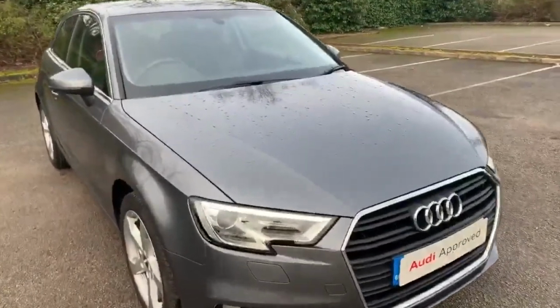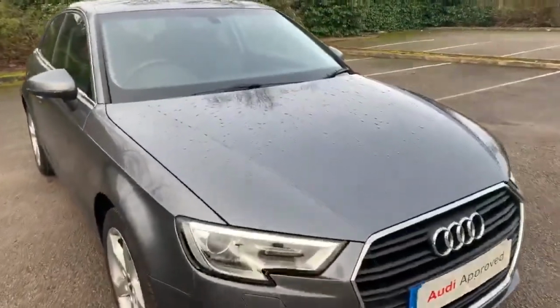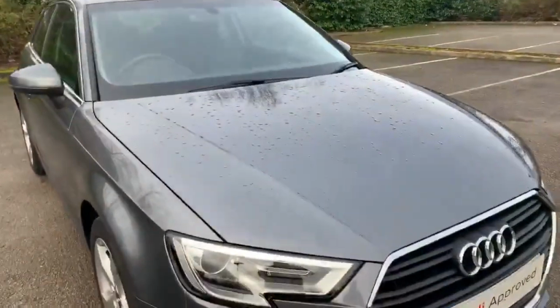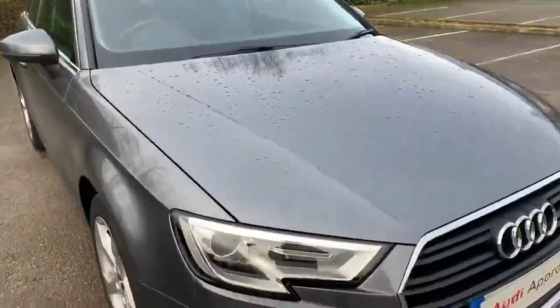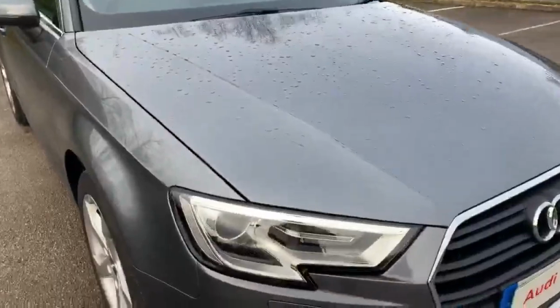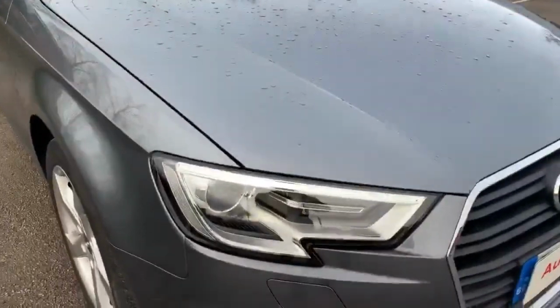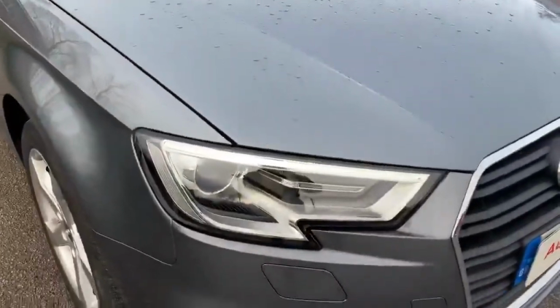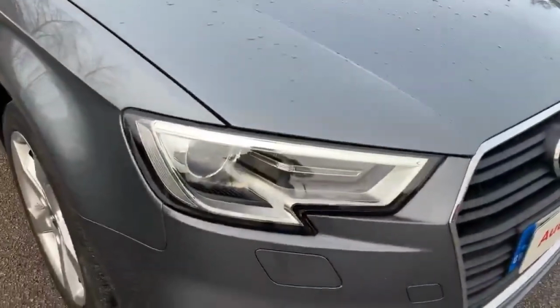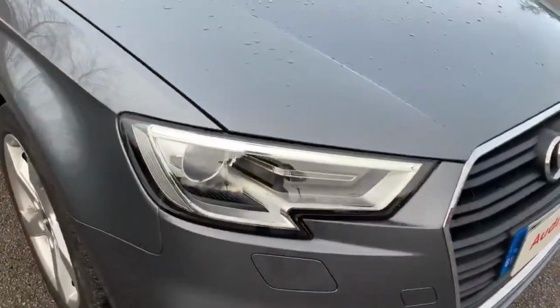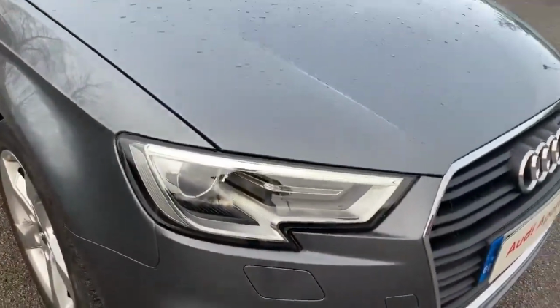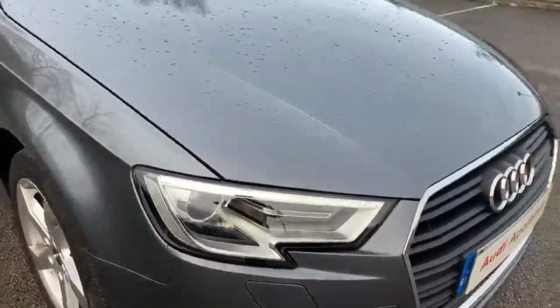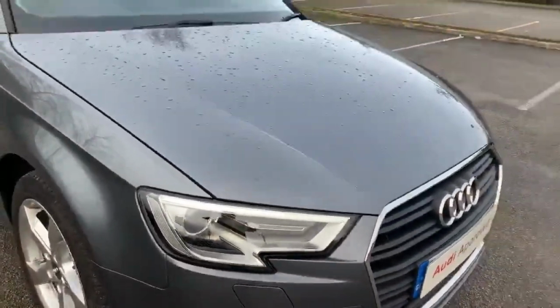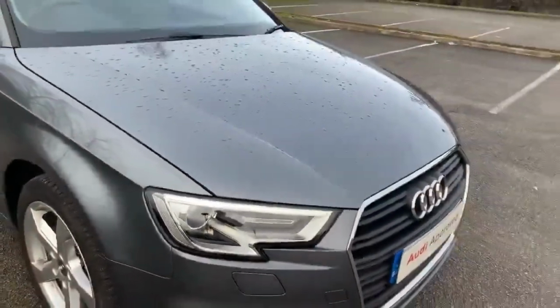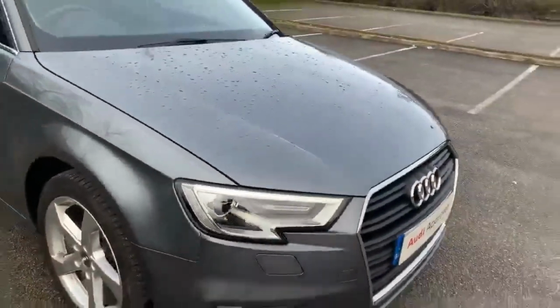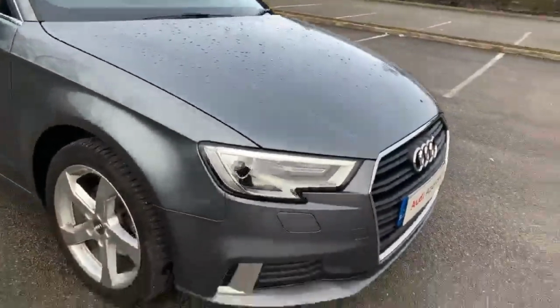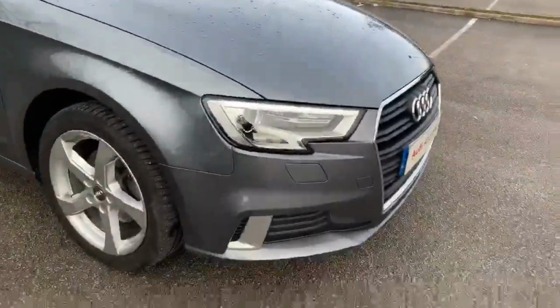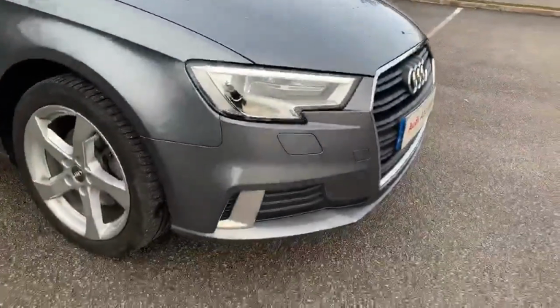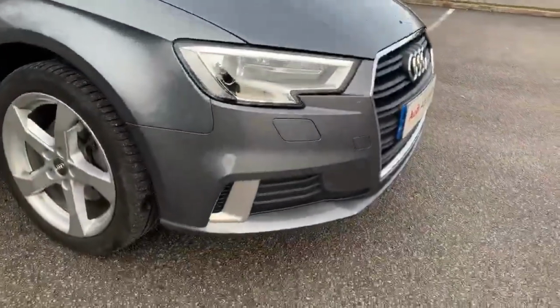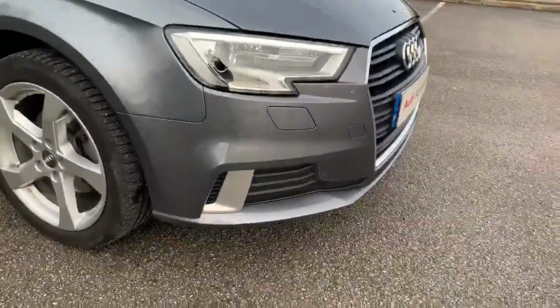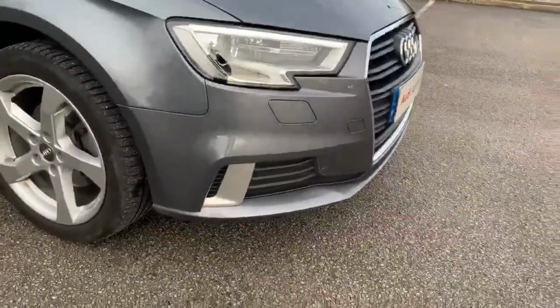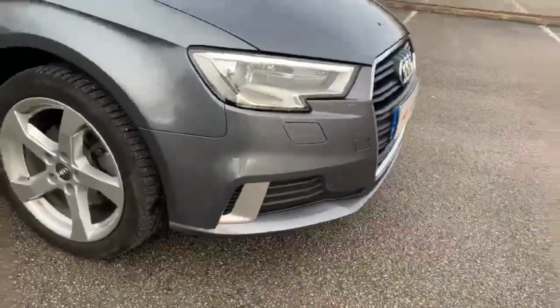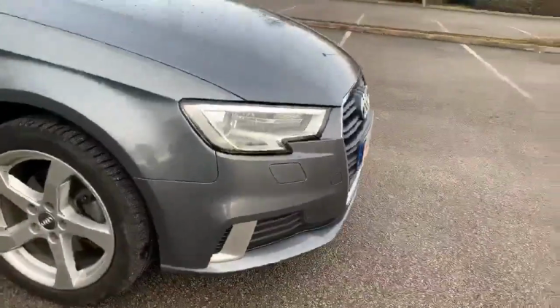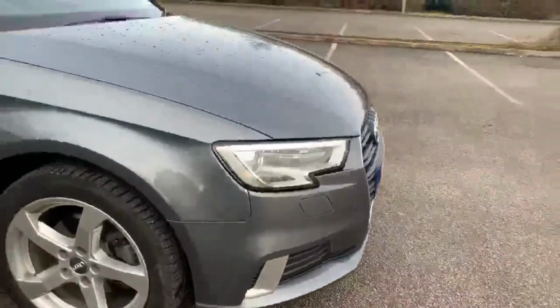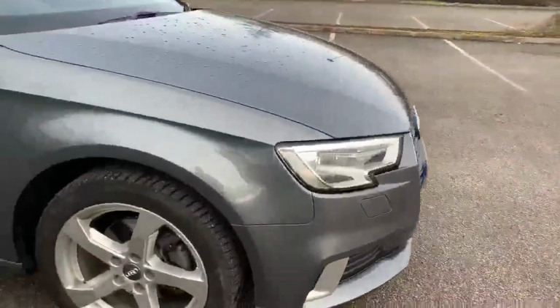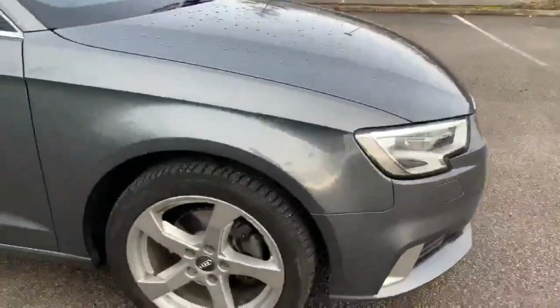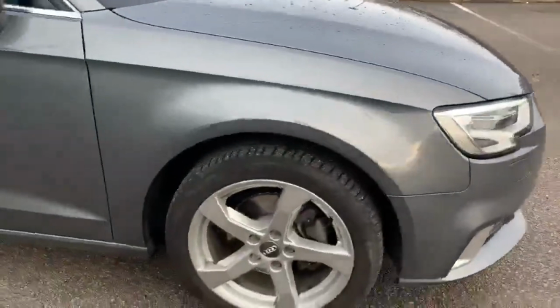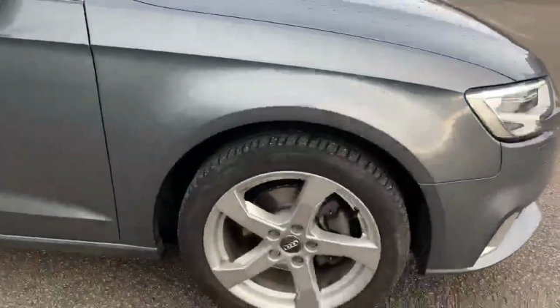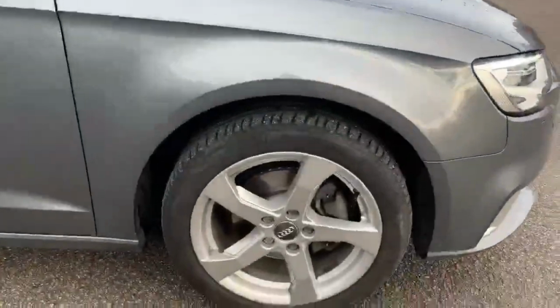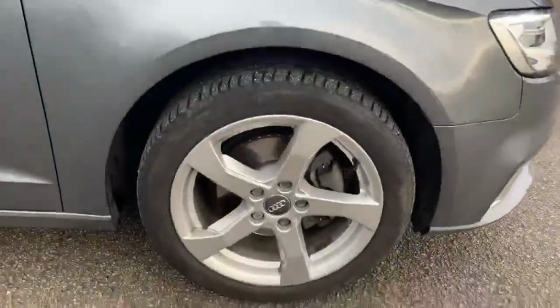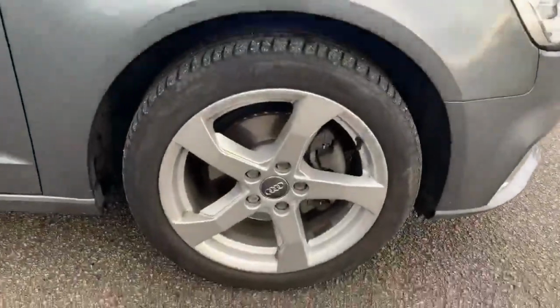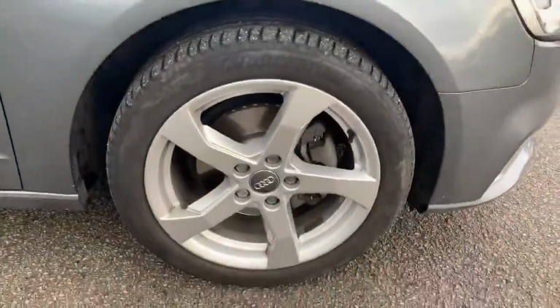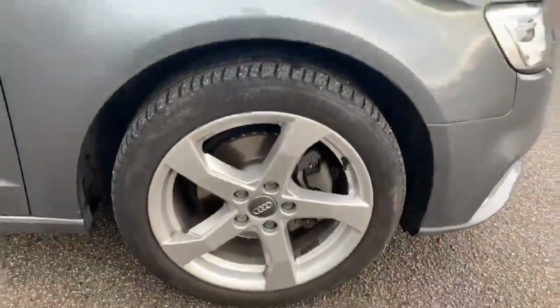As you can see the car has the daytime running Audi headlights, we also have the front bumpers as well. Moving towards the side, we have the 17 inch alloy wheels.